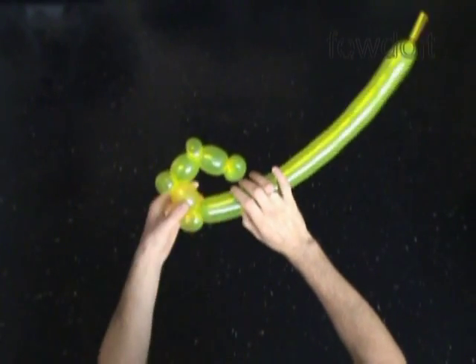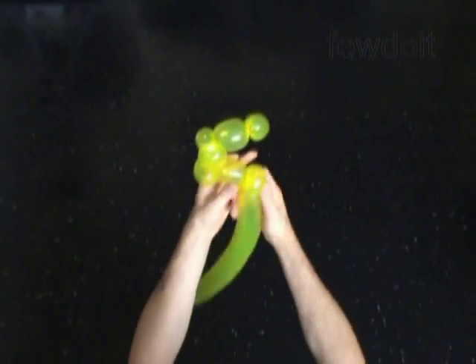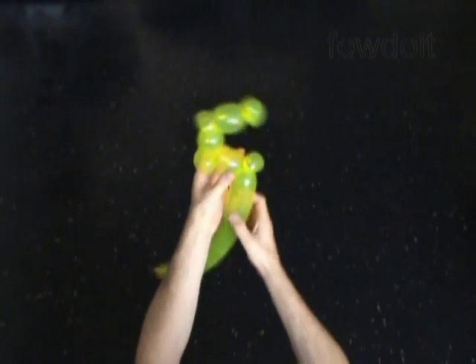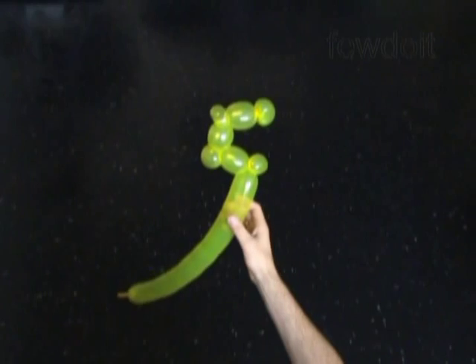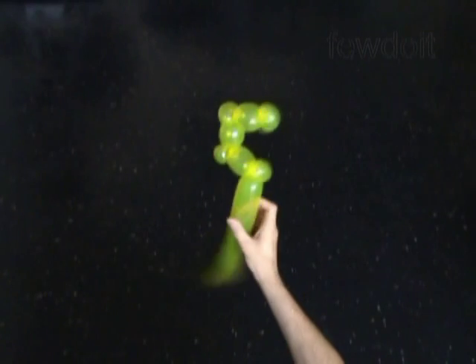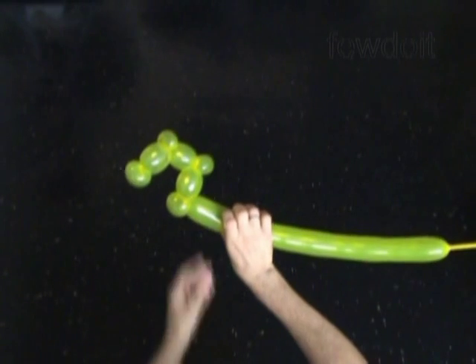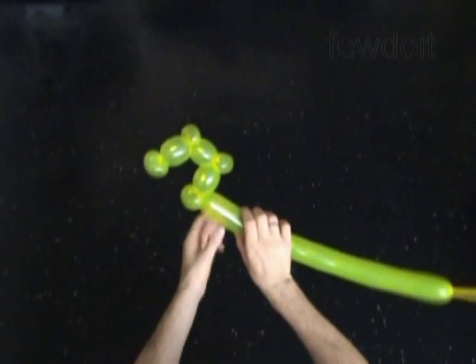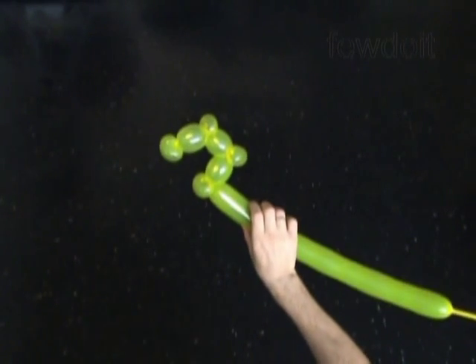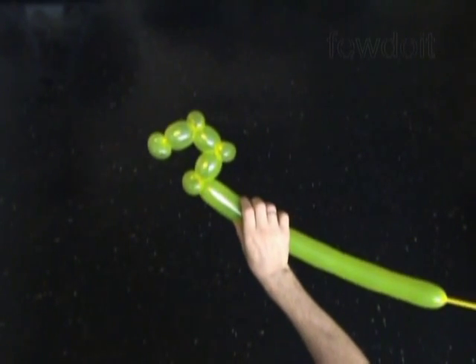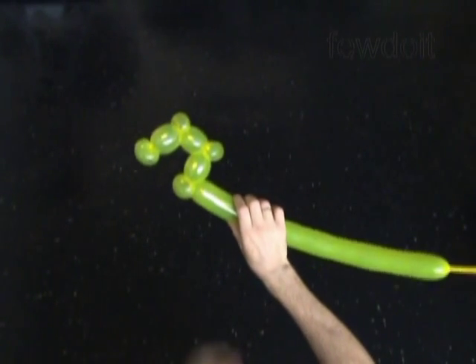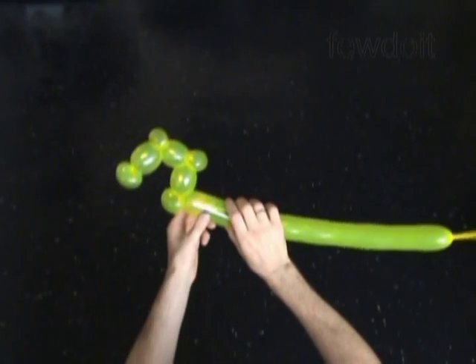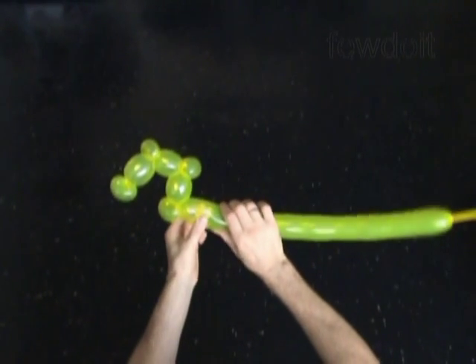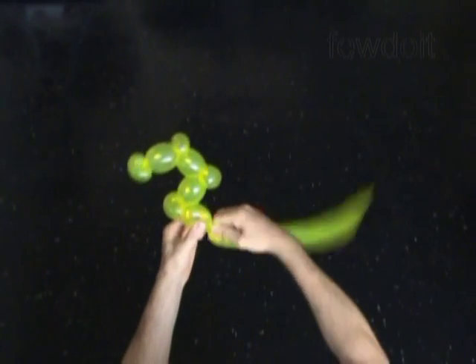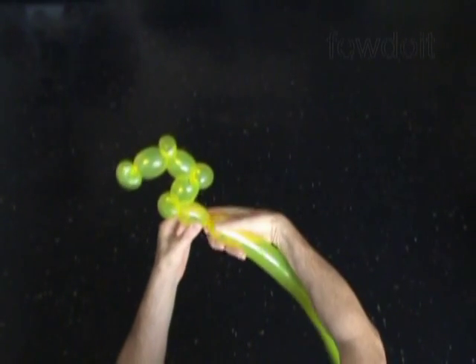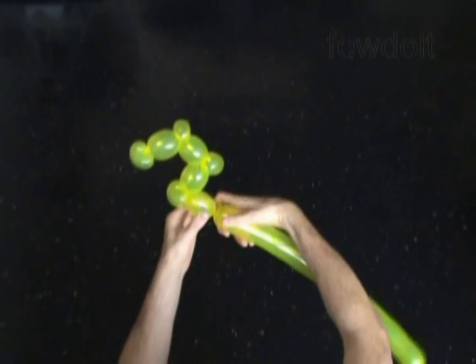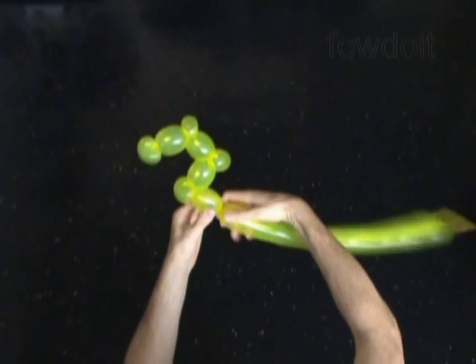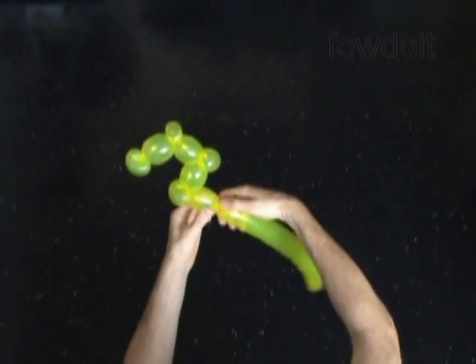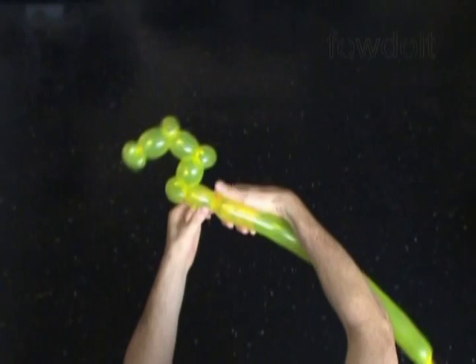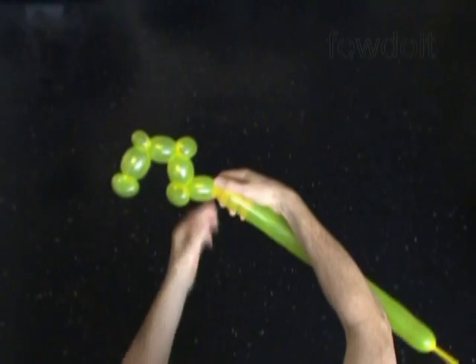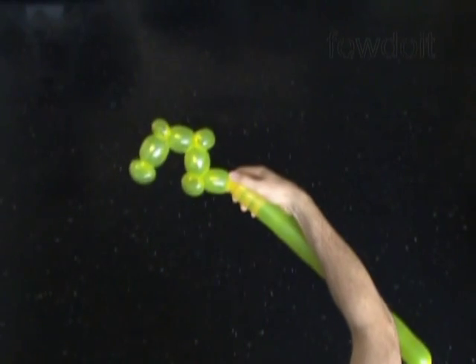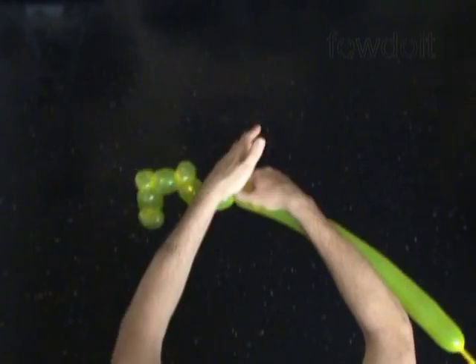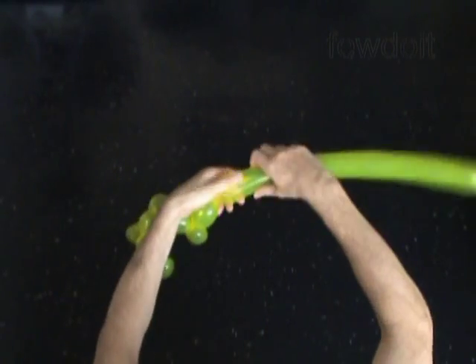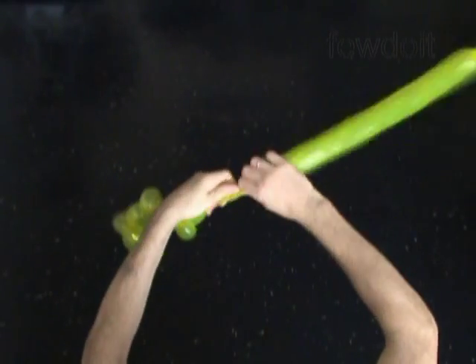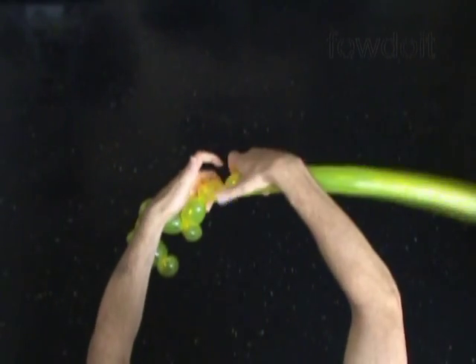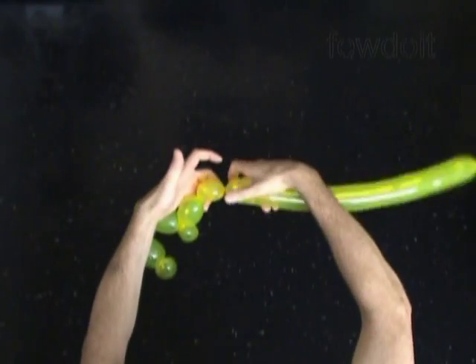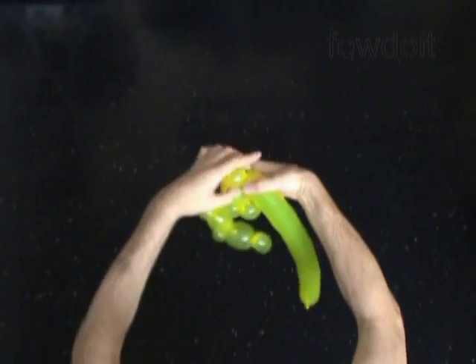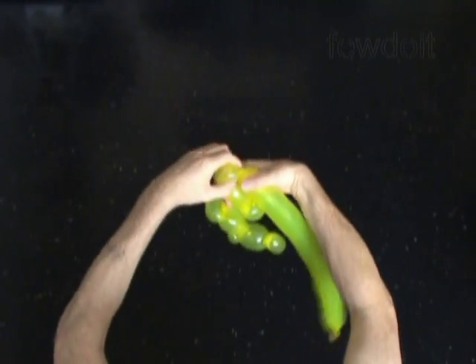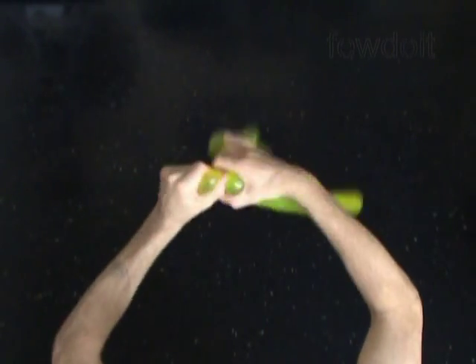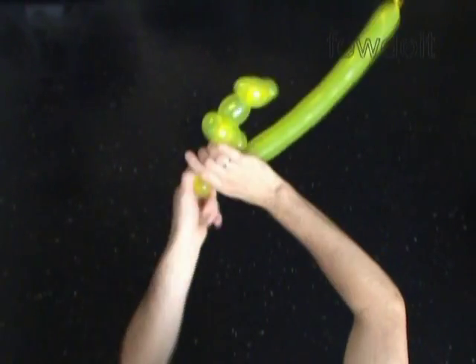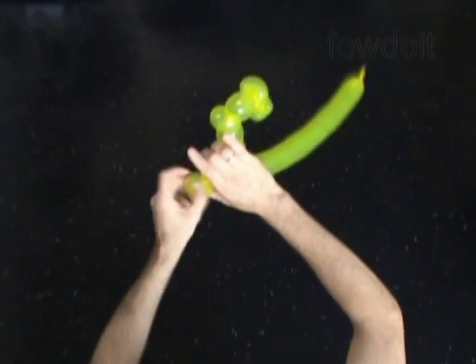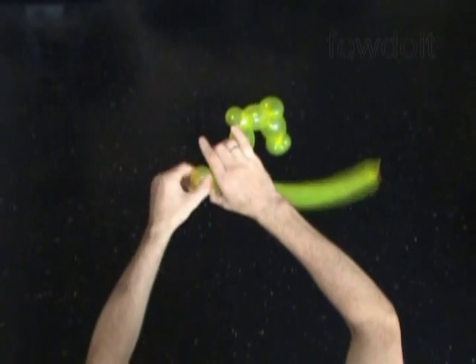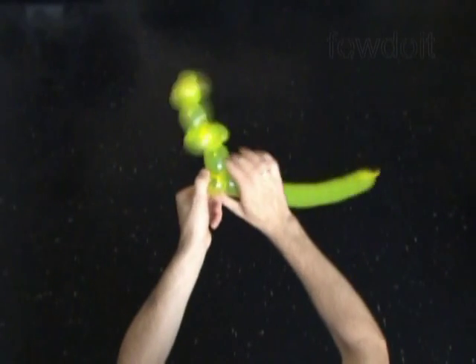Twist the eighth about 2 inch long bubble, and then twist the 9th soft about 1 inch long bubble. Lock both ends of the 9th bubble in one lock twist.